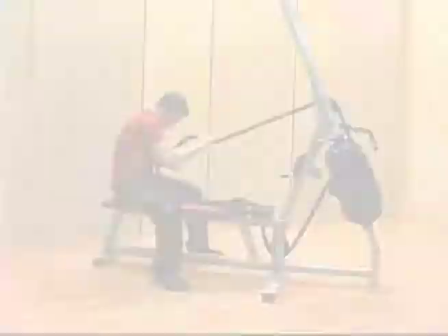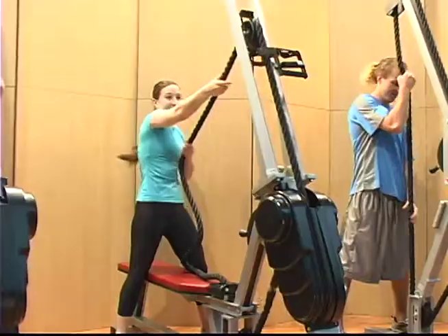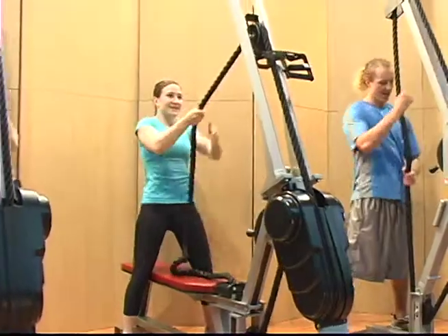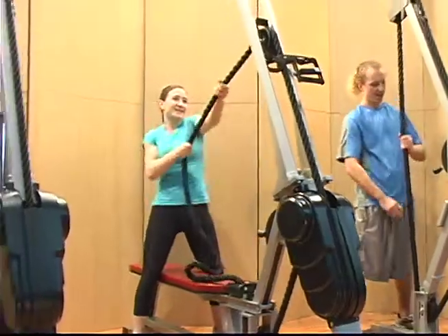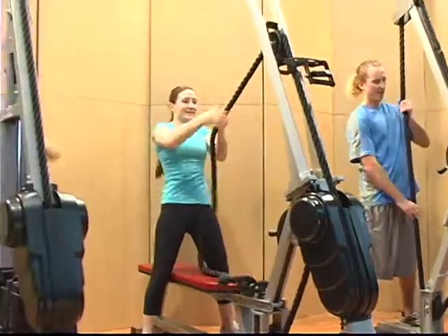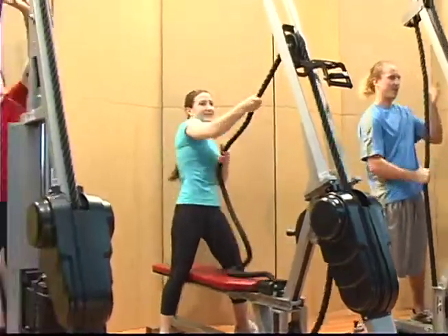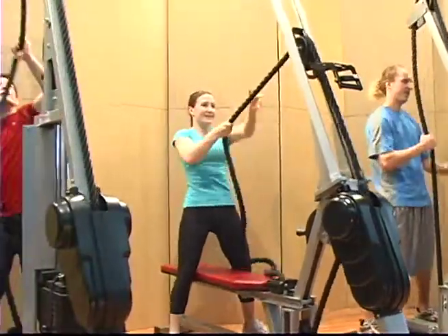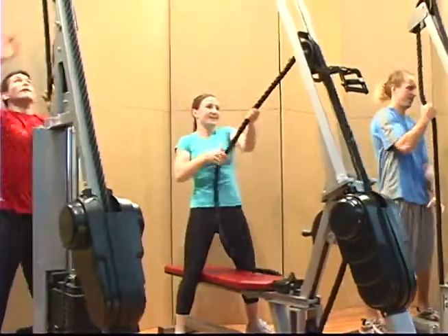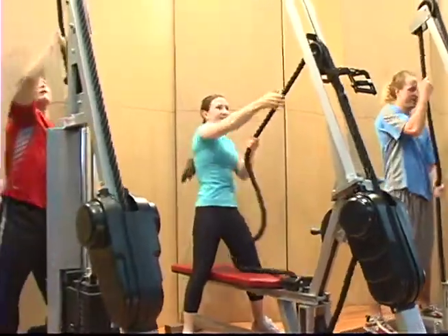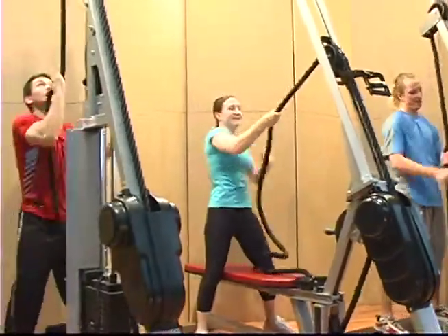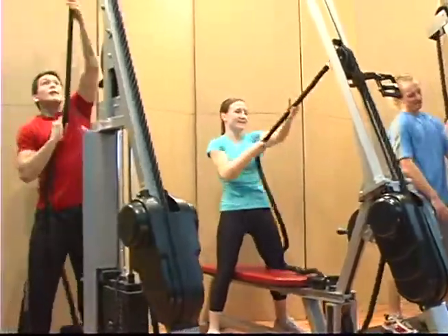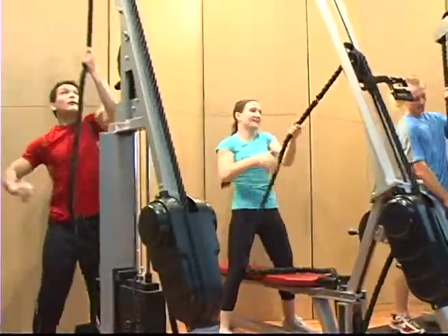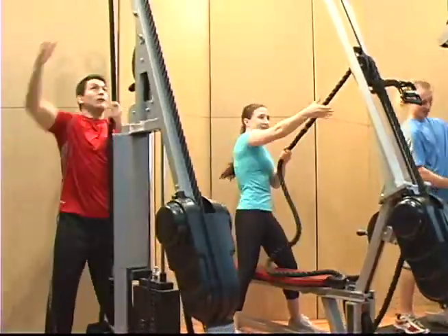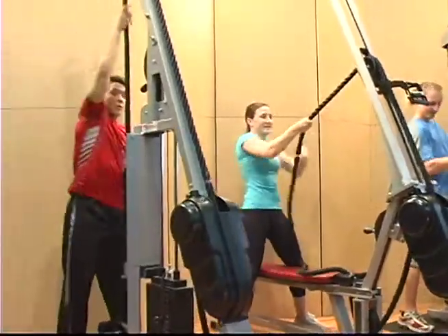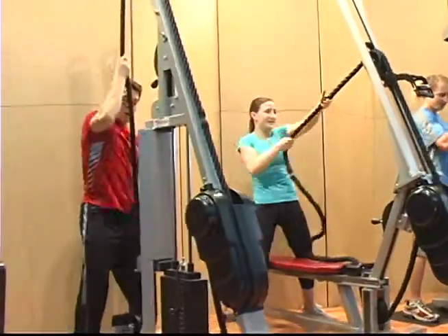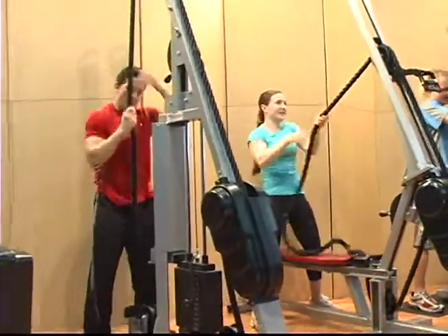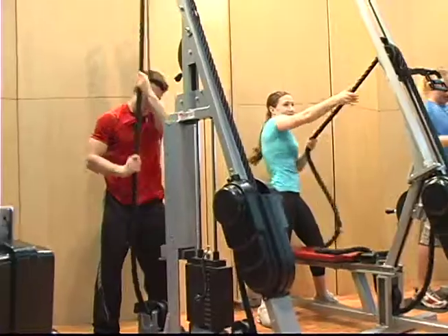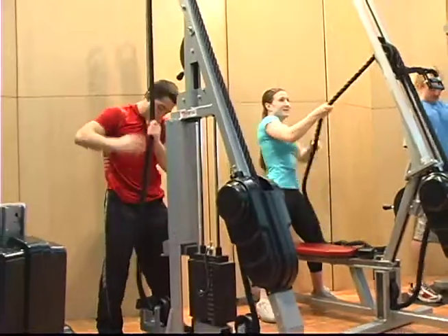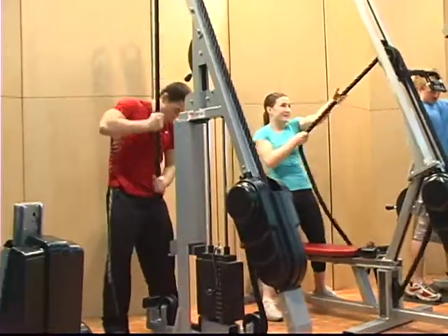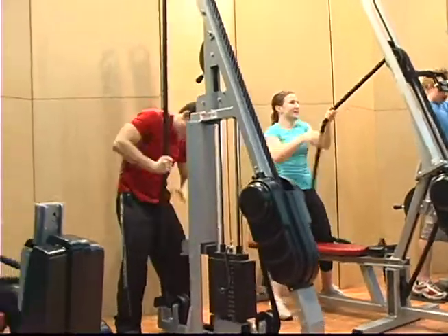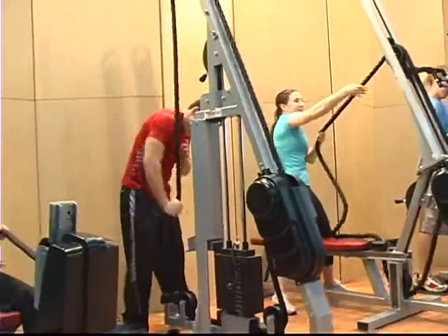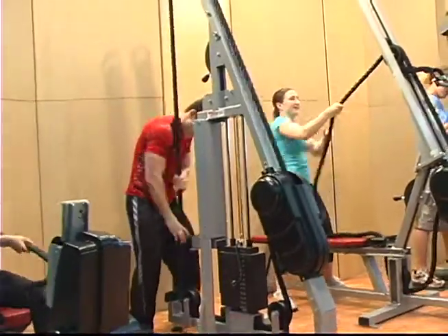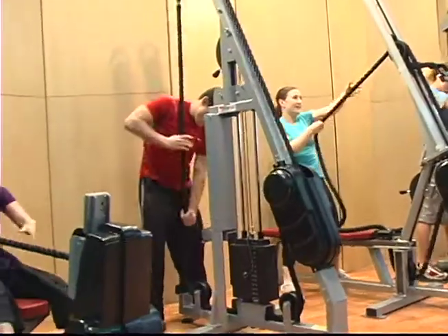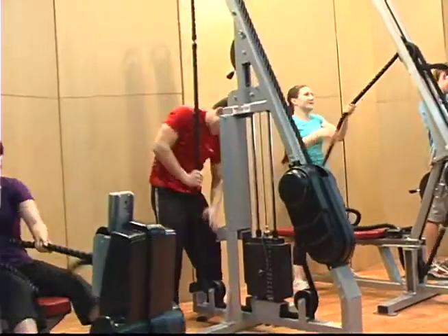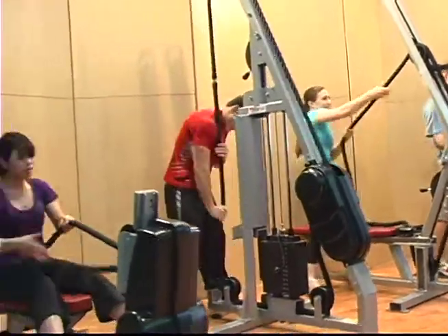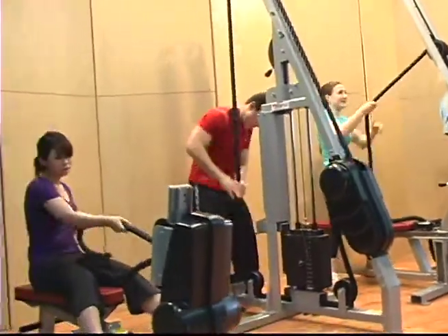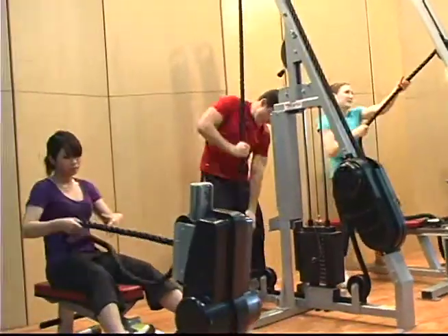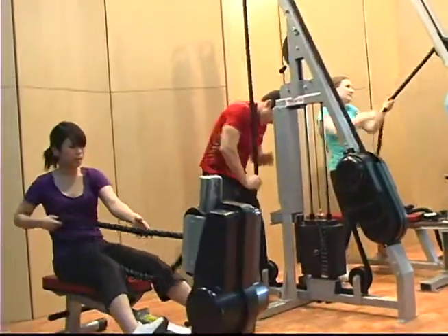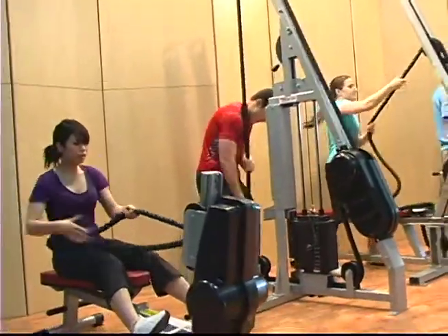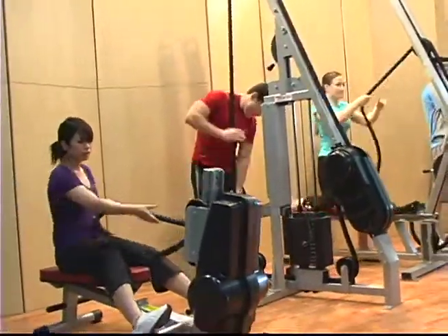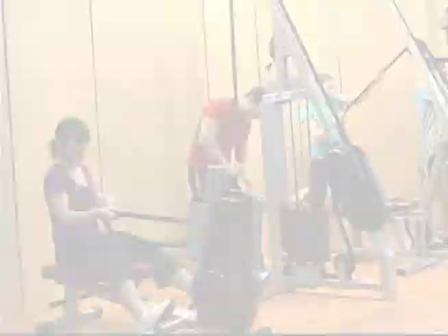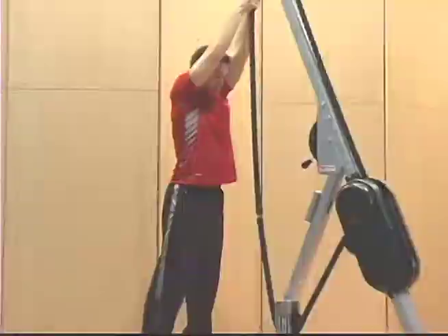With the free range of motion rope training provides, you can build more muscle, burn more calories, and target your core with more efficiency.